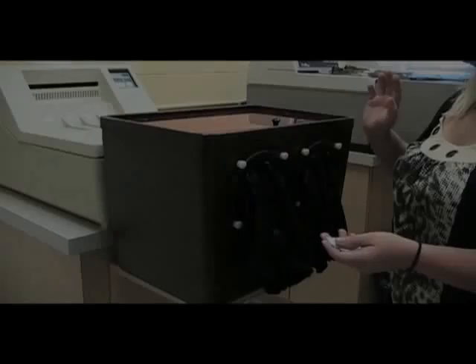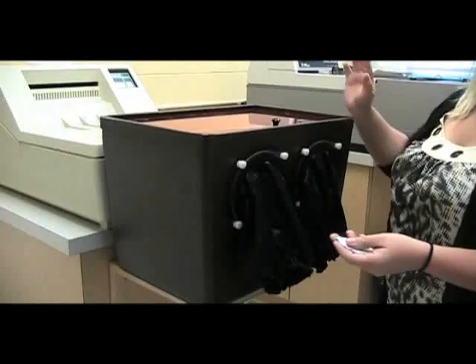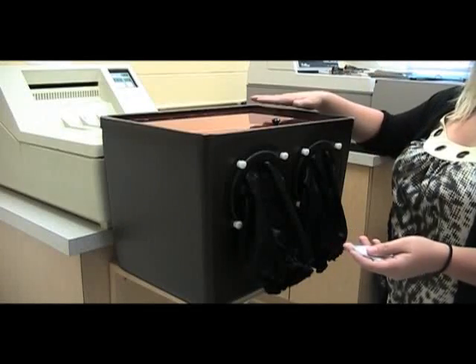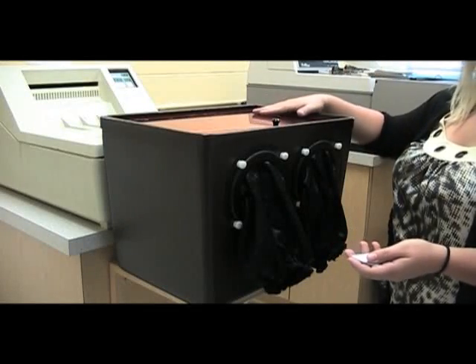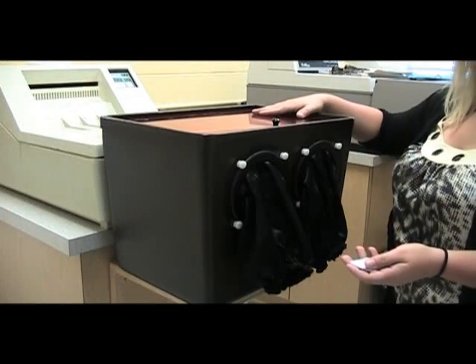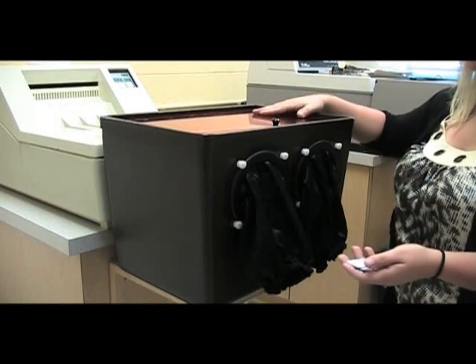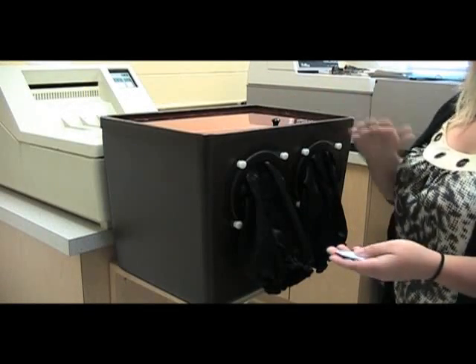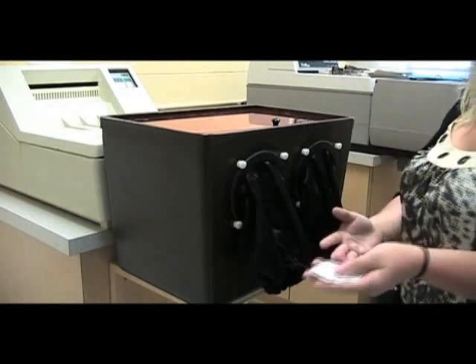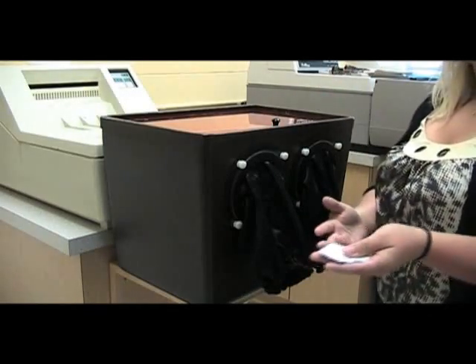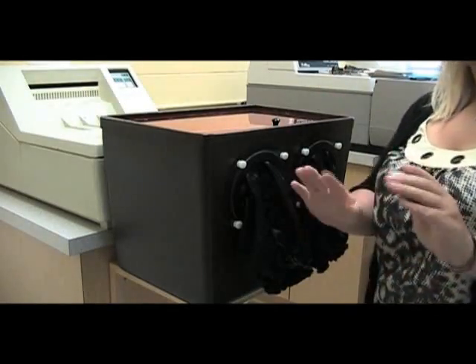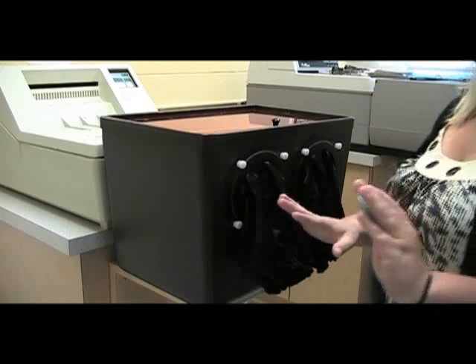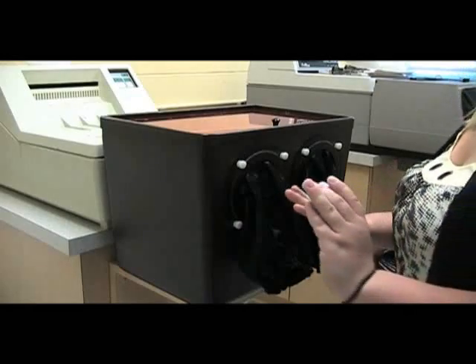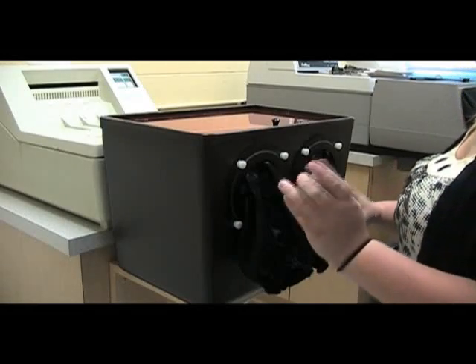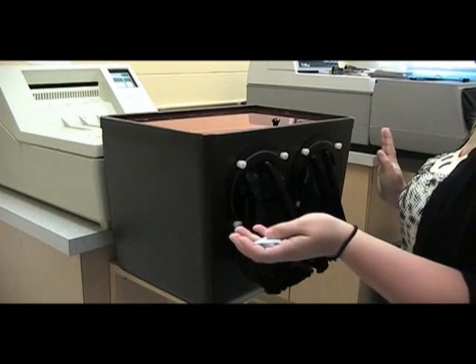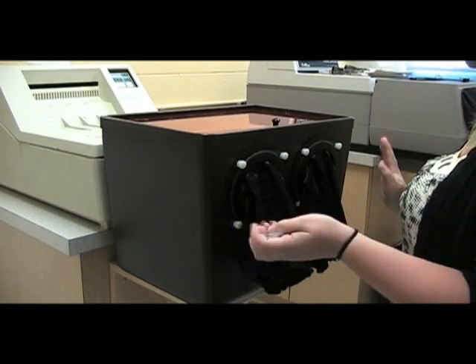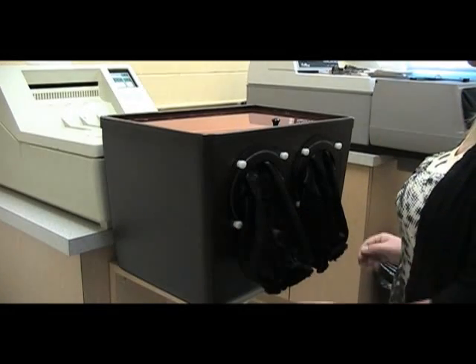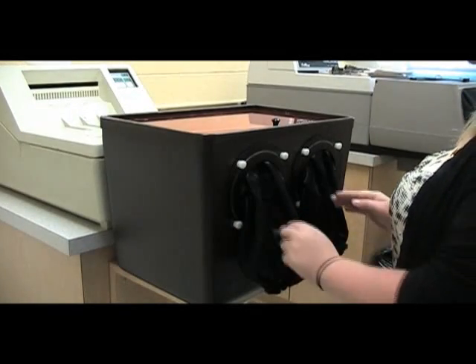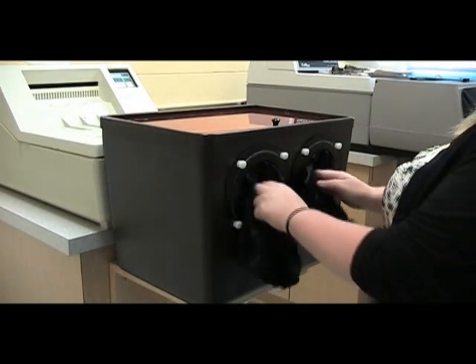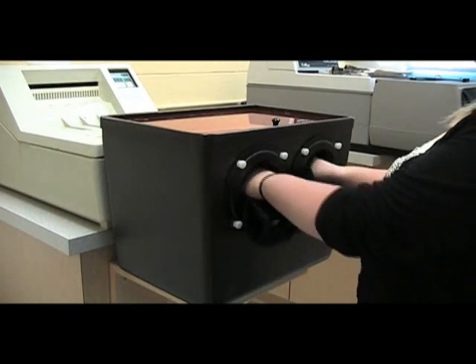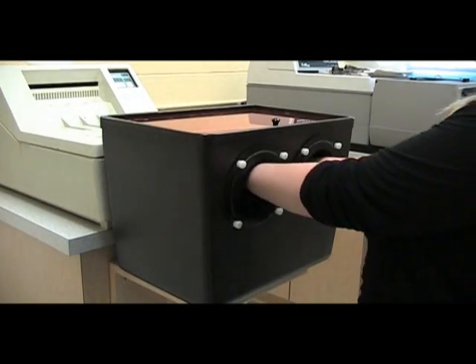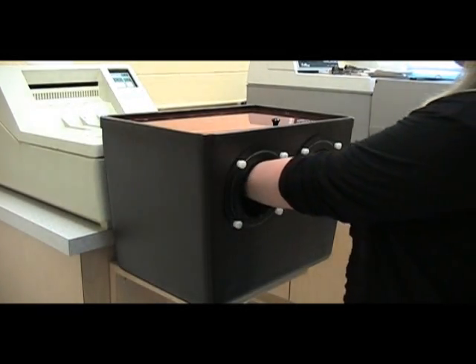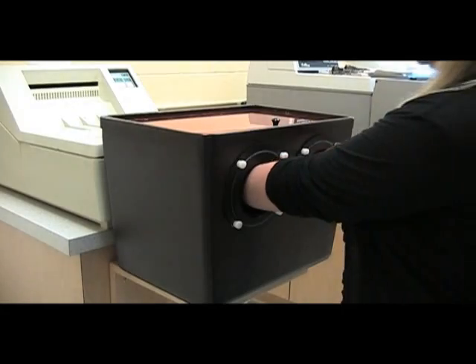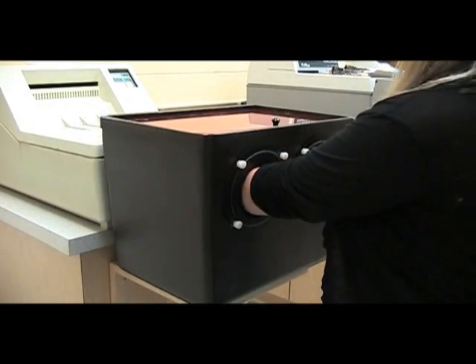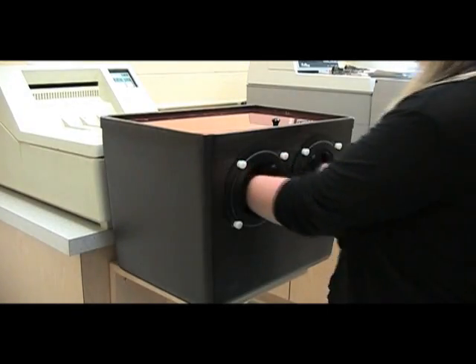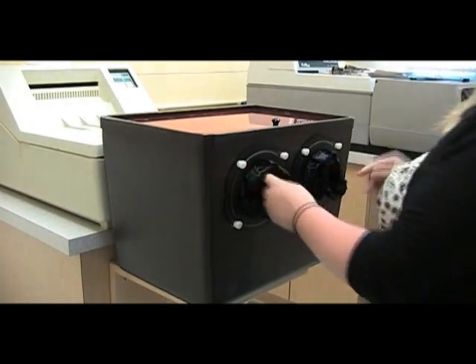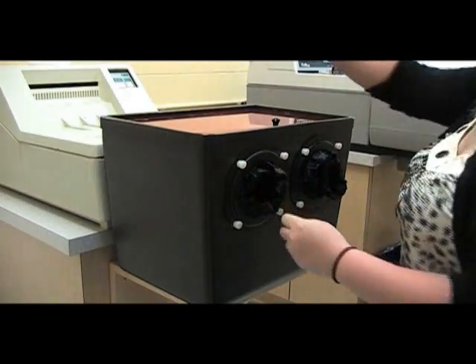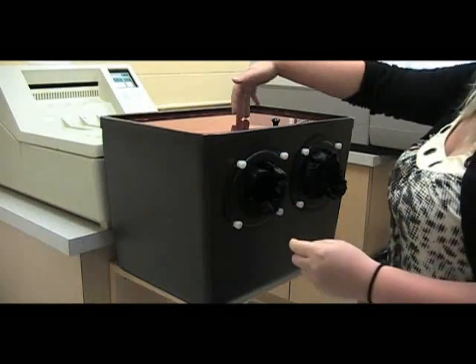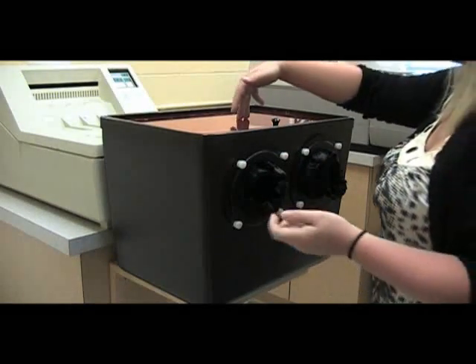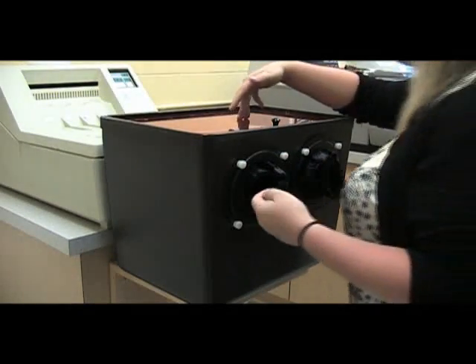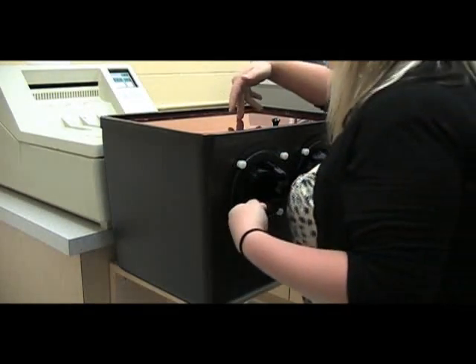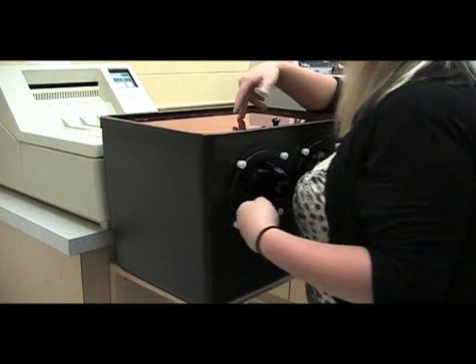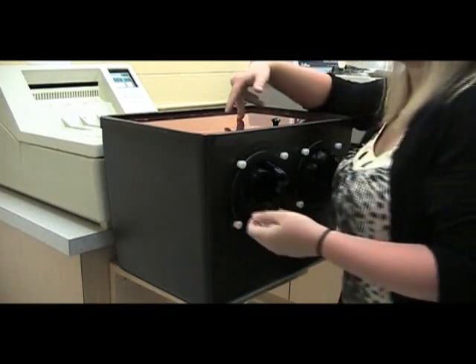This is our daylight loader. You take your film and you should not be wearing your gloves — clean hands only. This is where you insert your hands into this area. You can look over the top of what you're doing so that you can see.